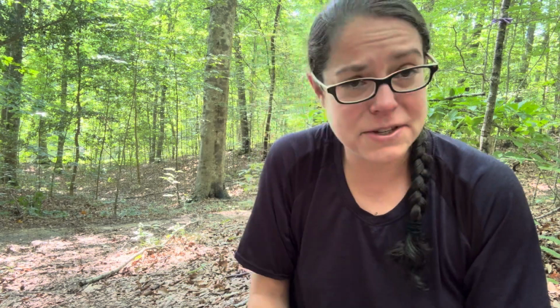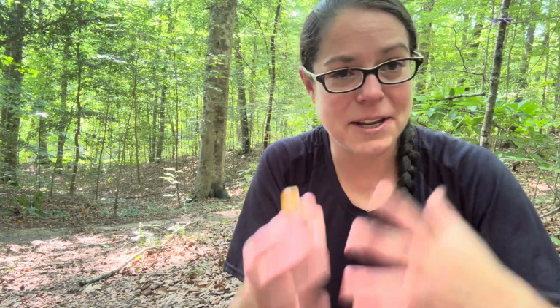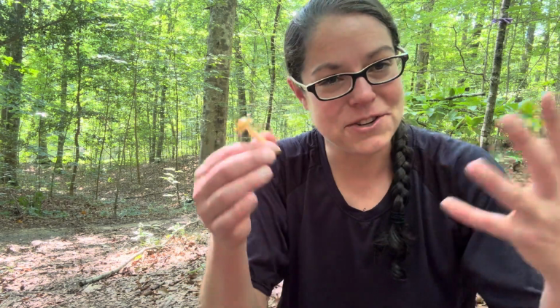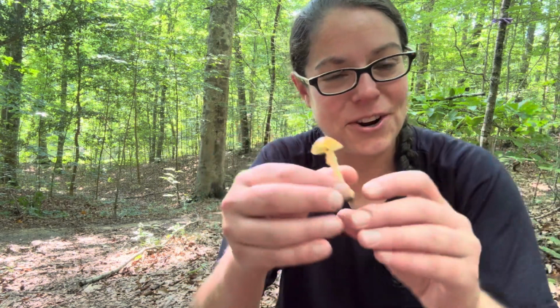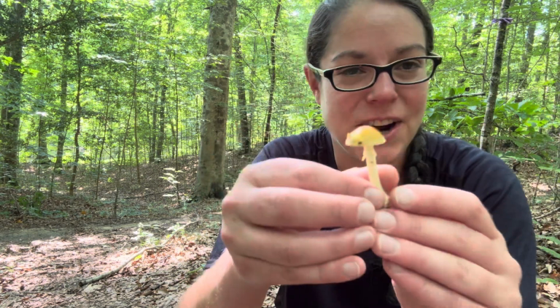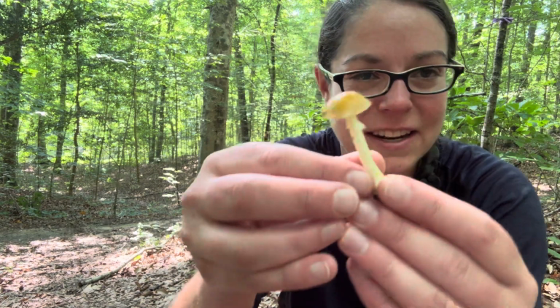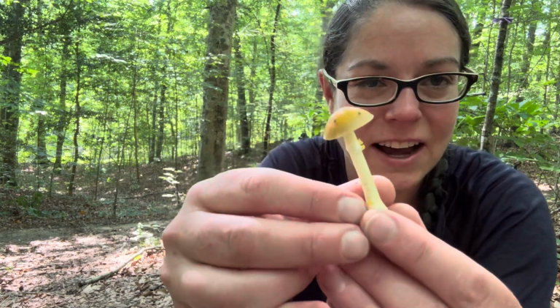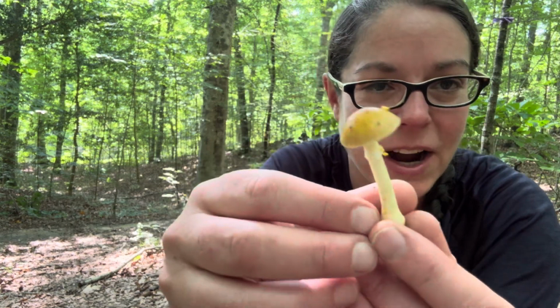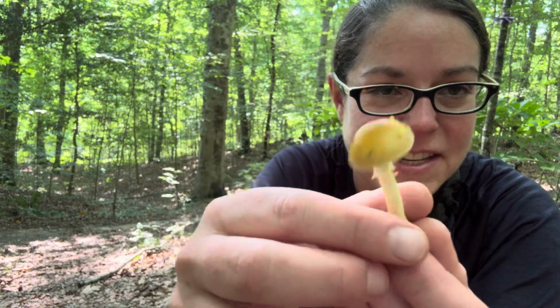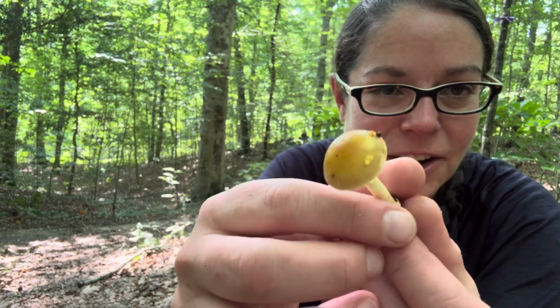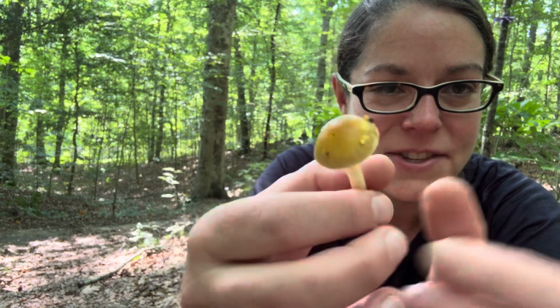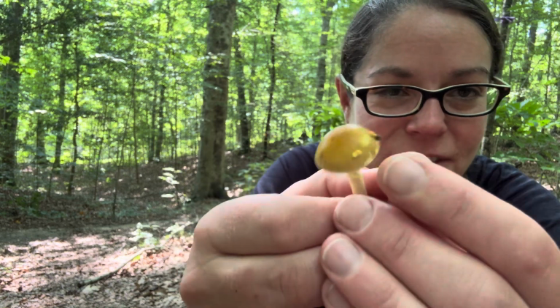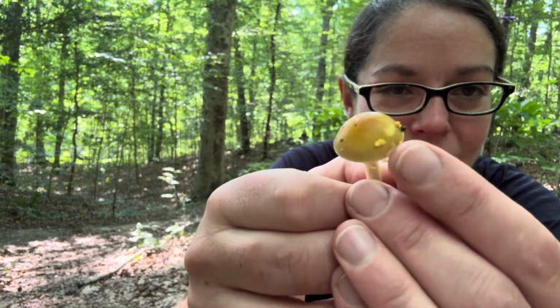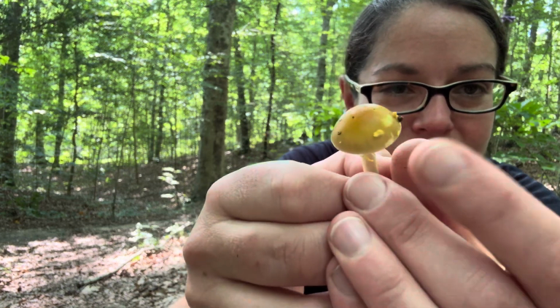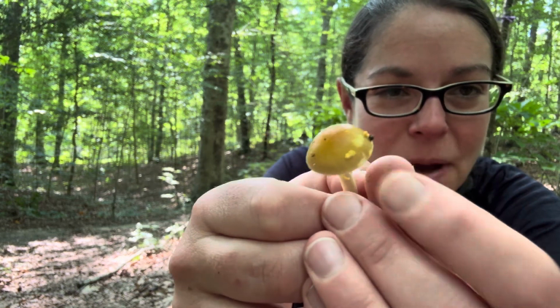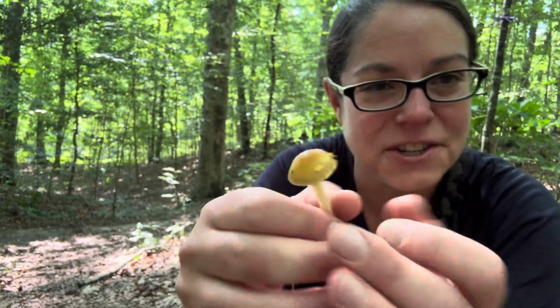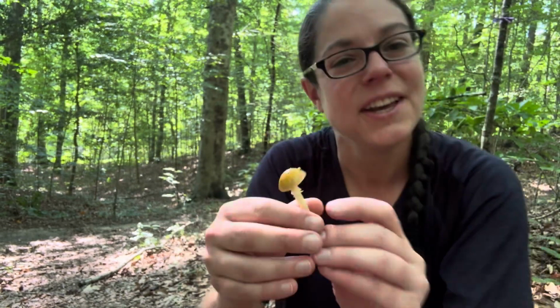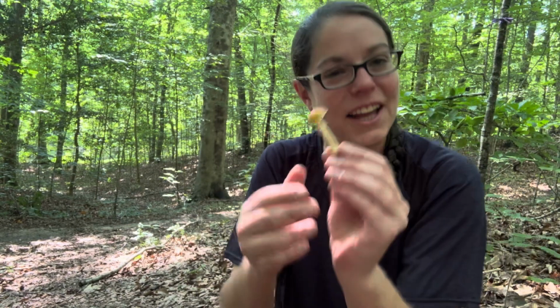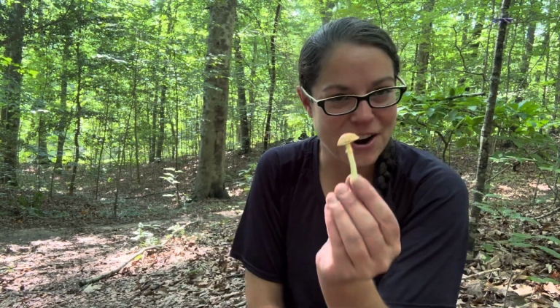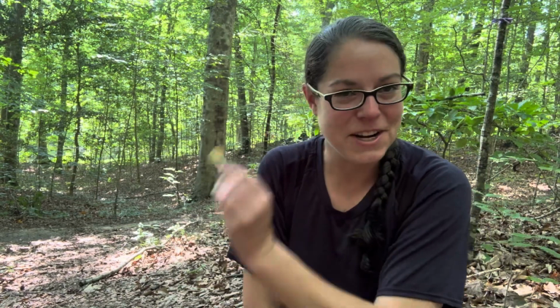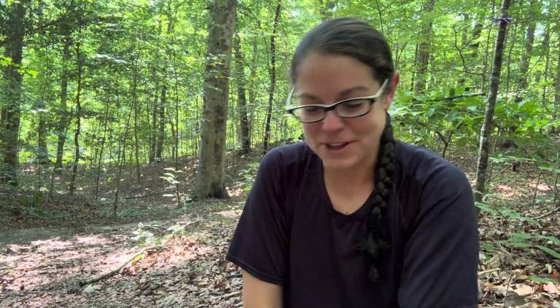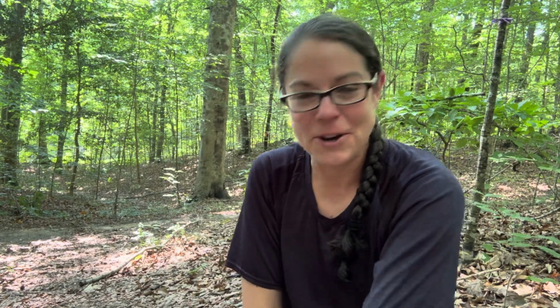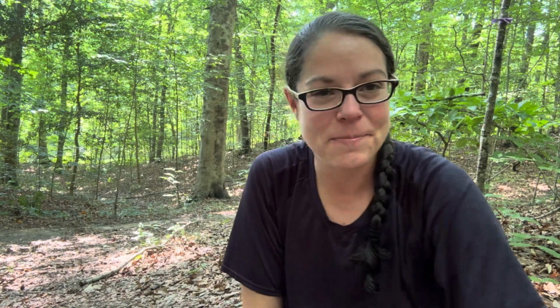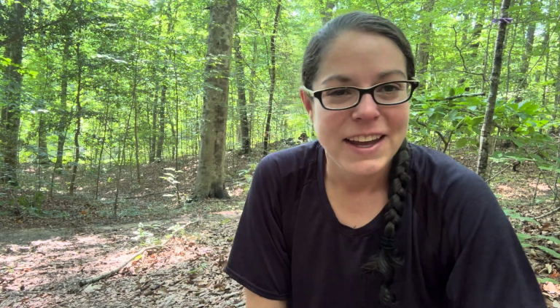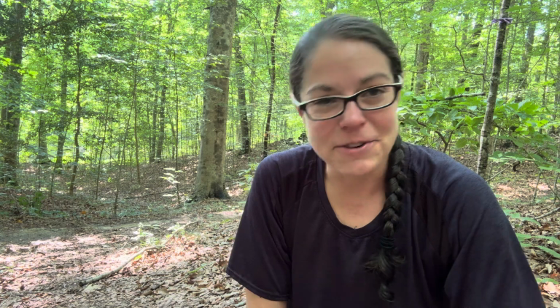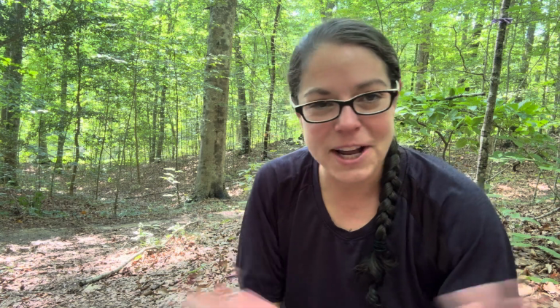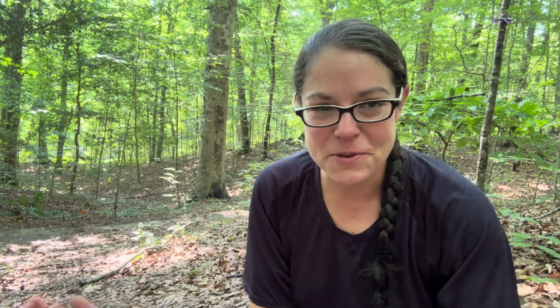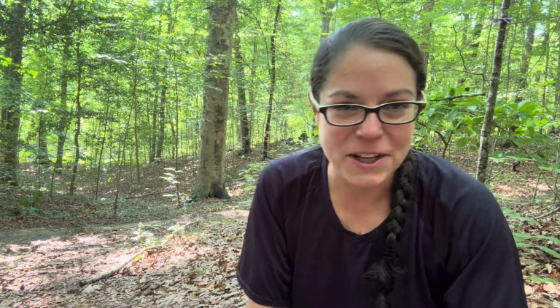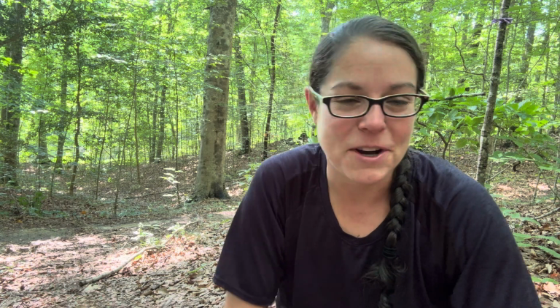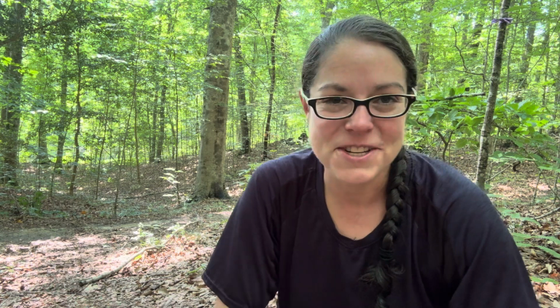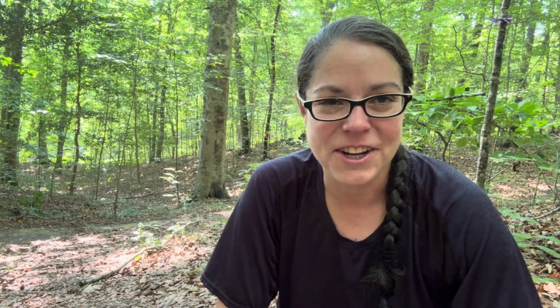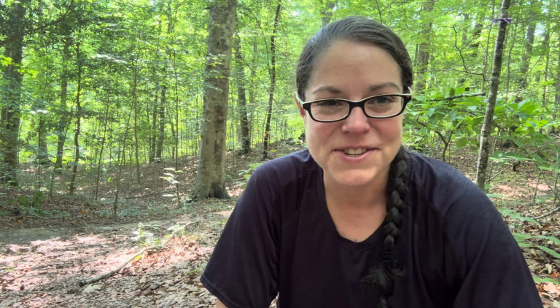Certainly much larger and not quite as yellow, and certainly not with yellow patches like our Amanita flavoconia. Have a good one — I hope you find a billion mushrooms. Let's talk again soon.